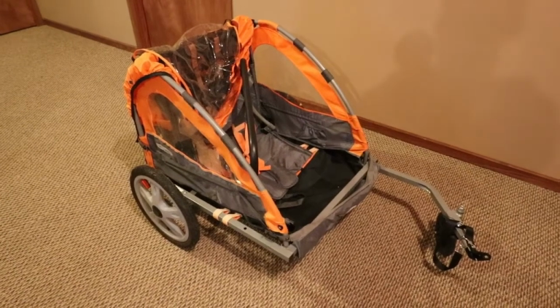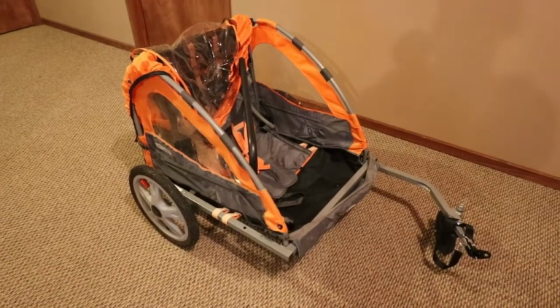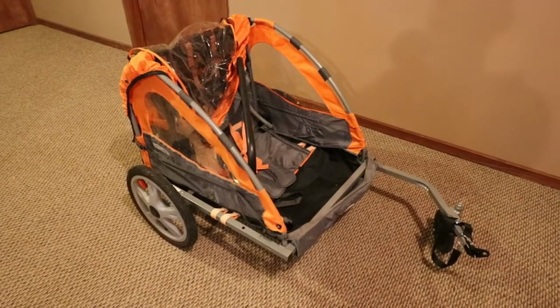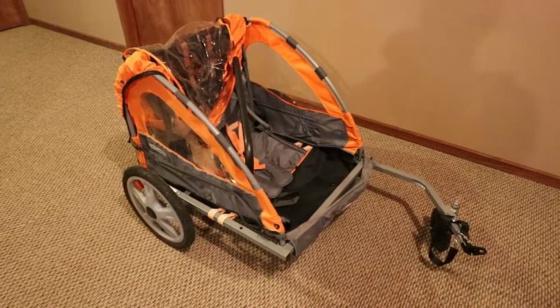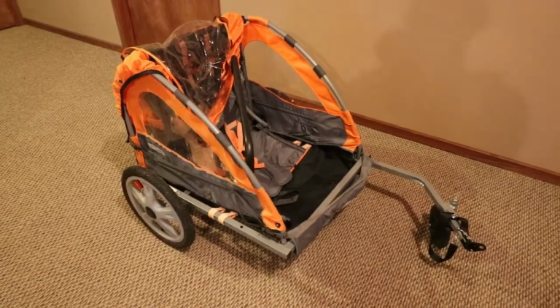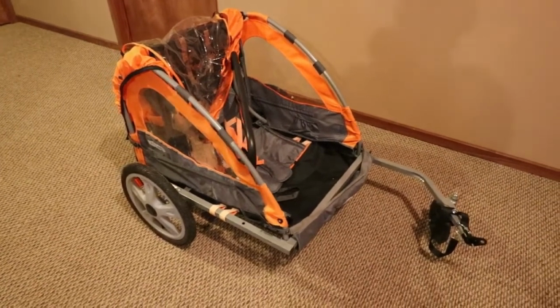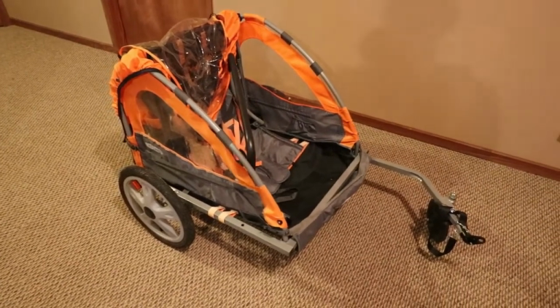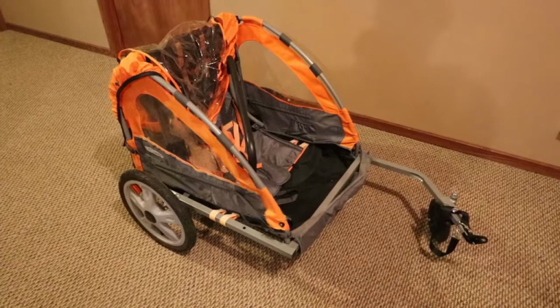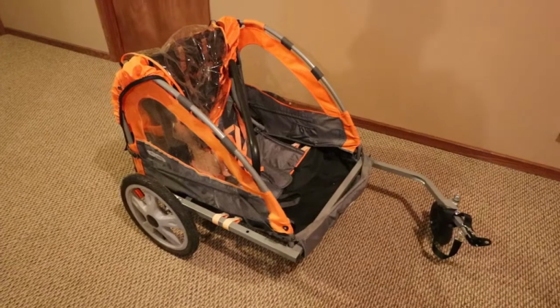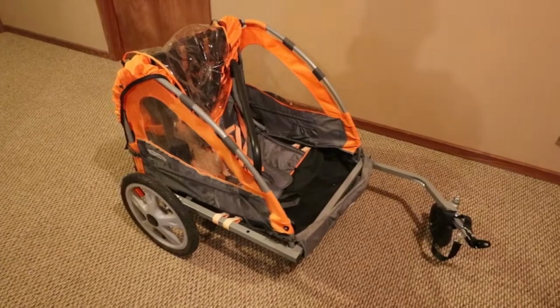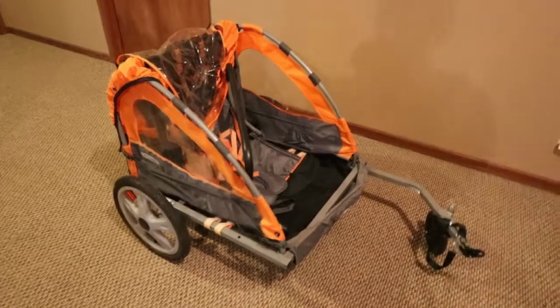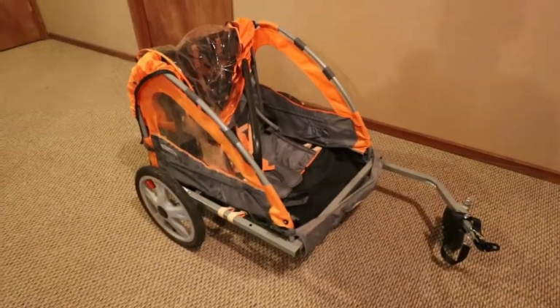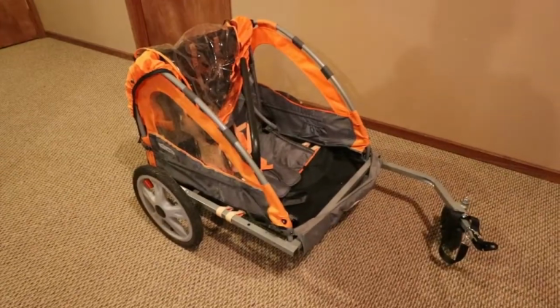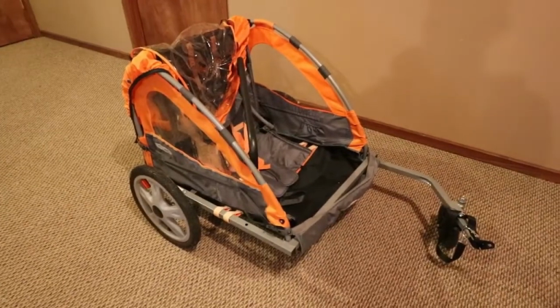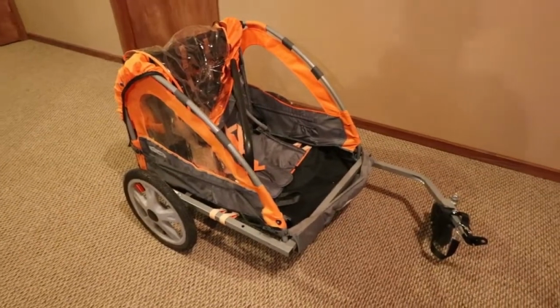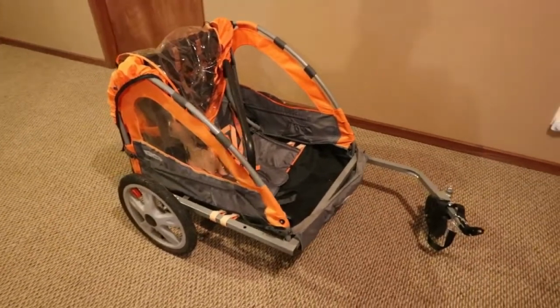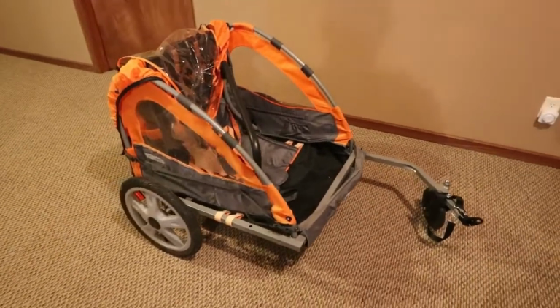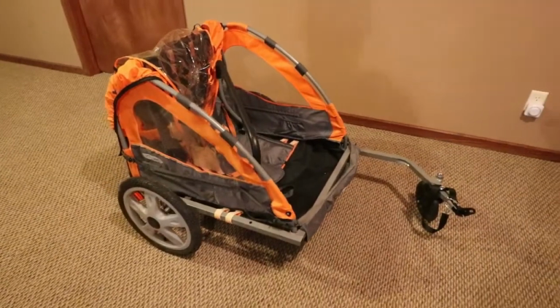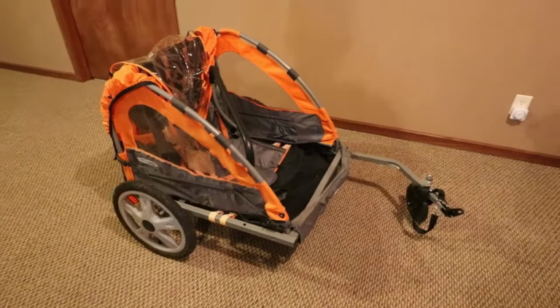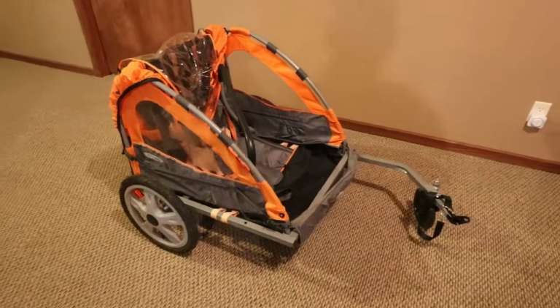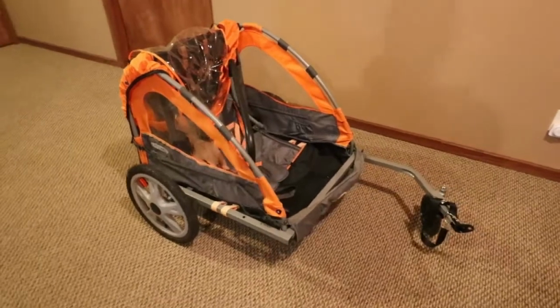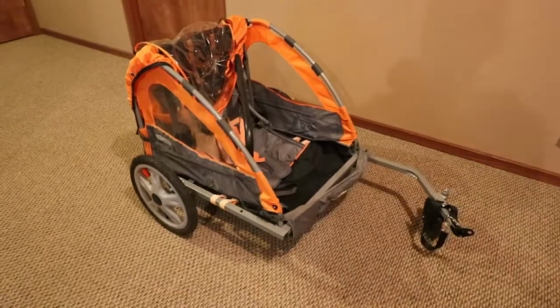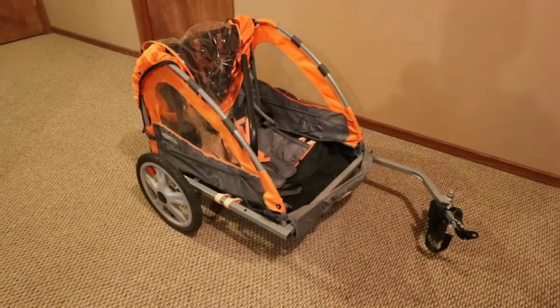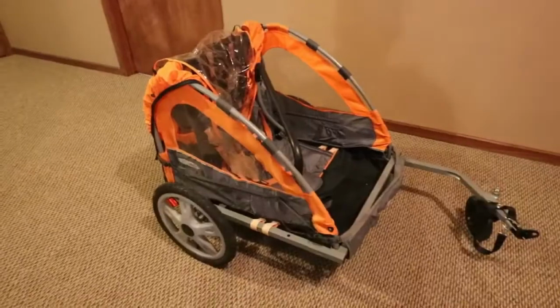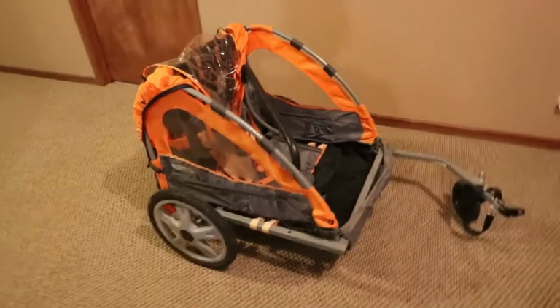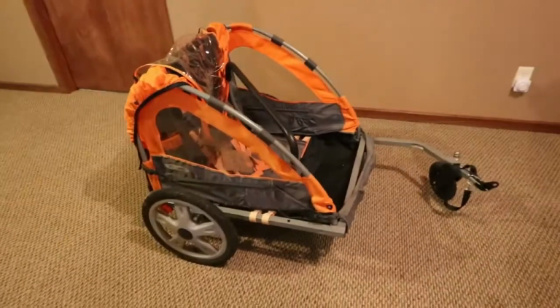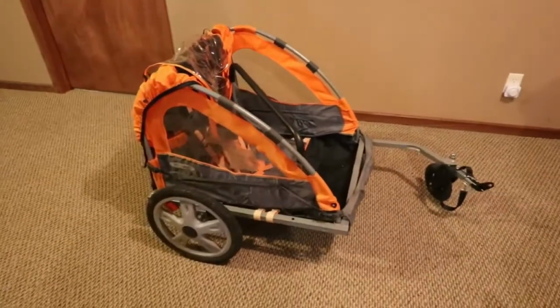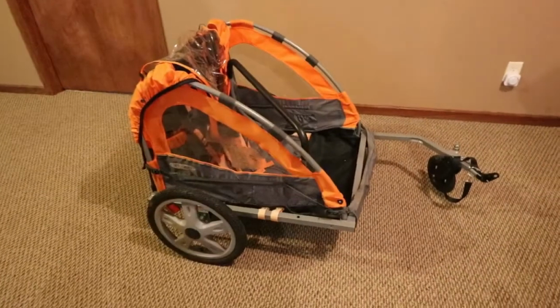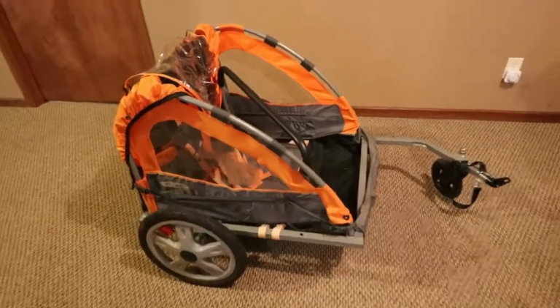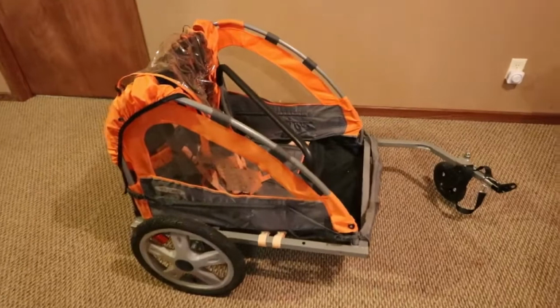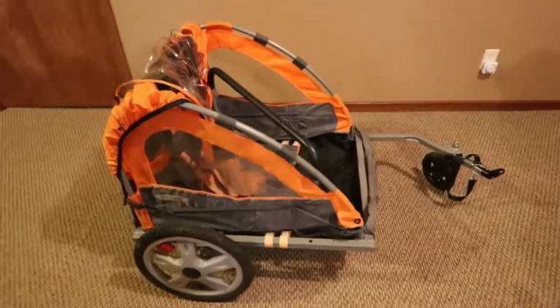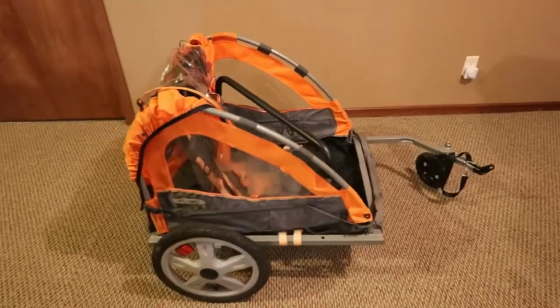Hey guys, back again with another update on my electric hunting bike. I wanted to find a way to be able to transport more gear to the woods, to my tree stand. I got on local Facebook Marketplace and found this here.